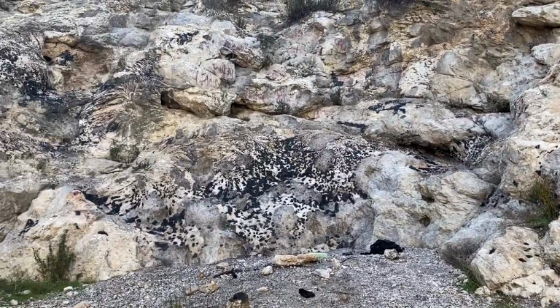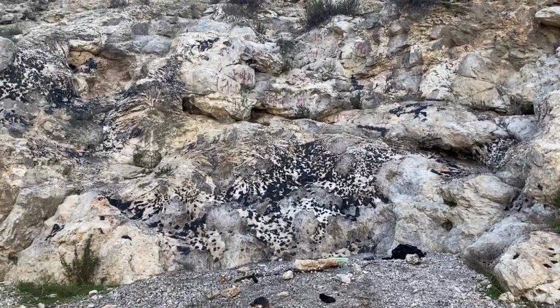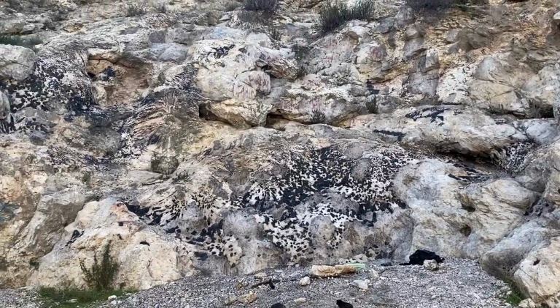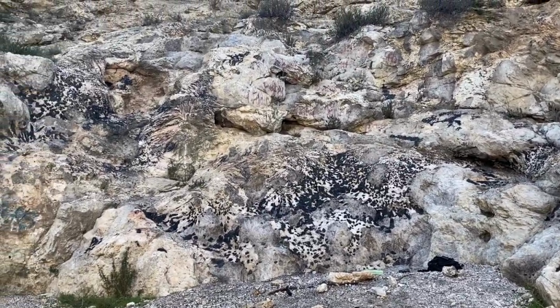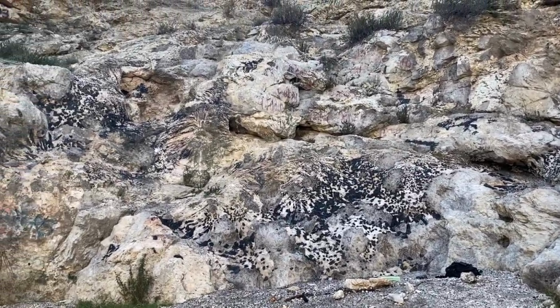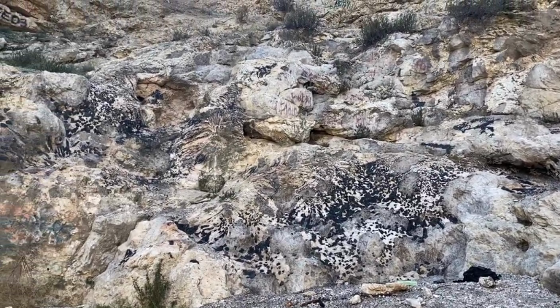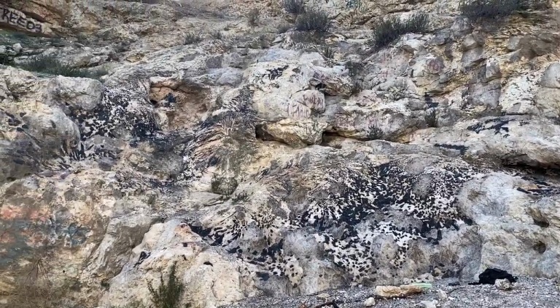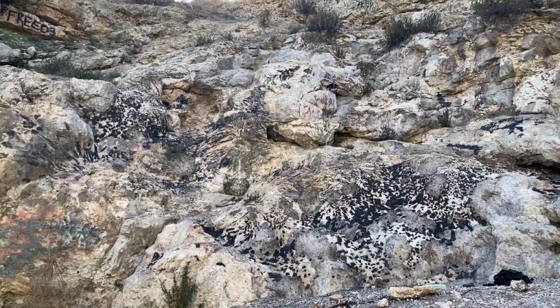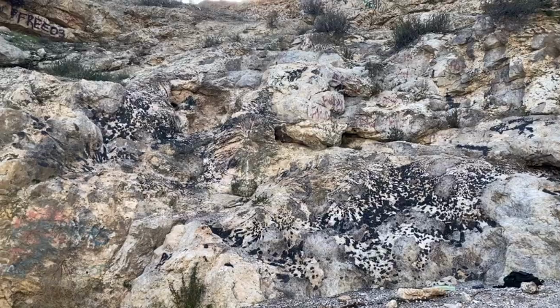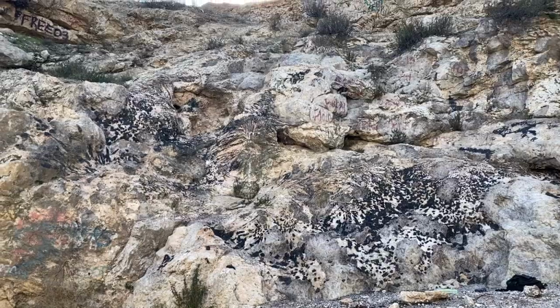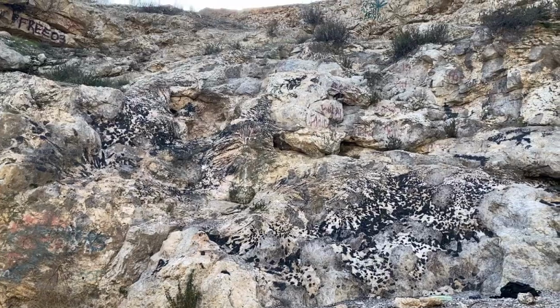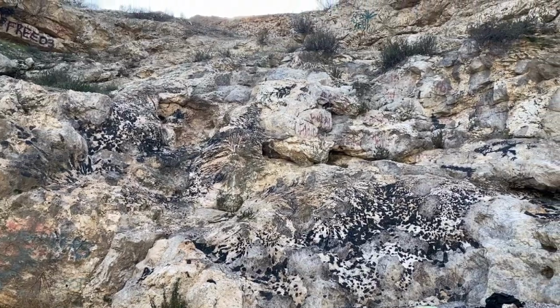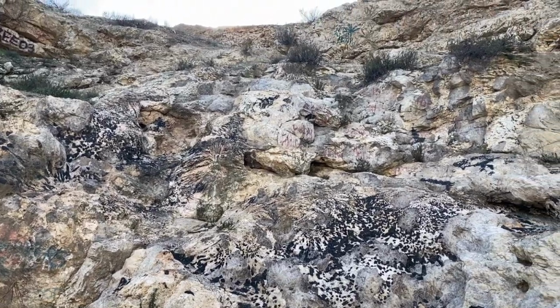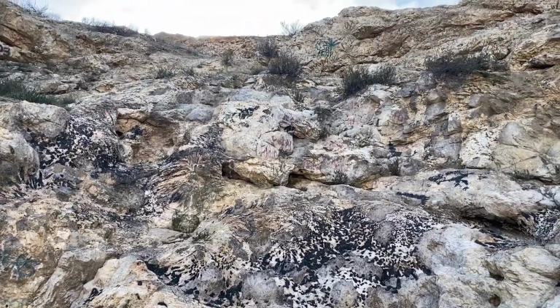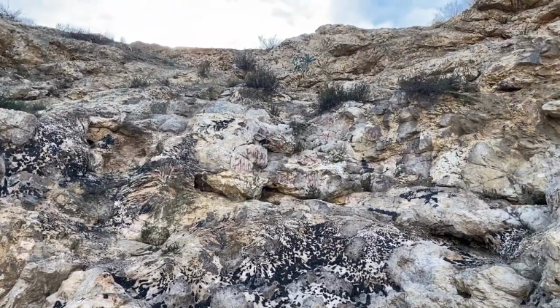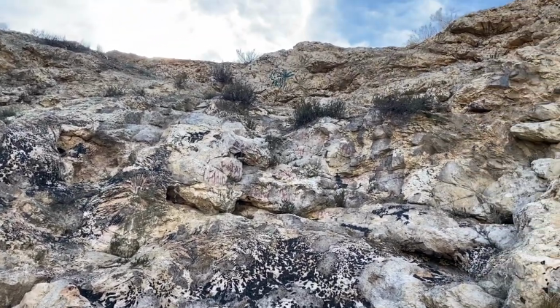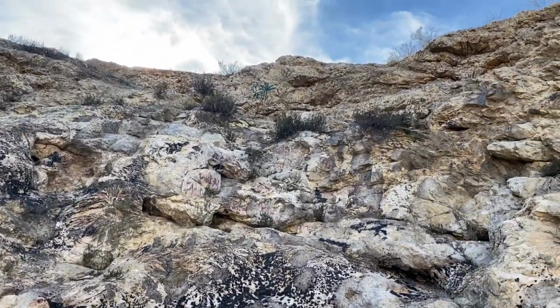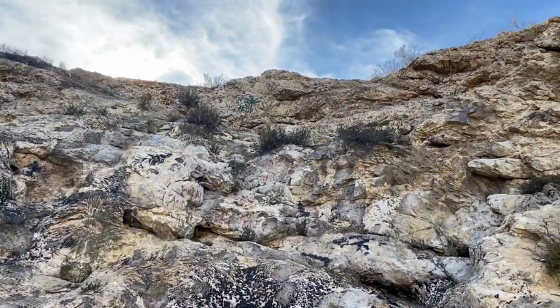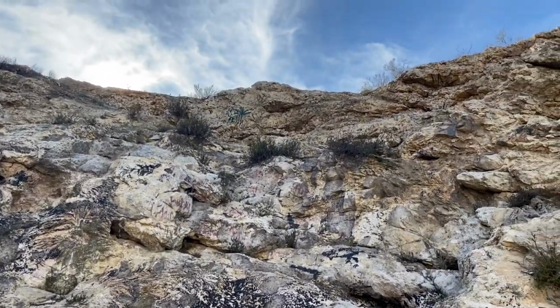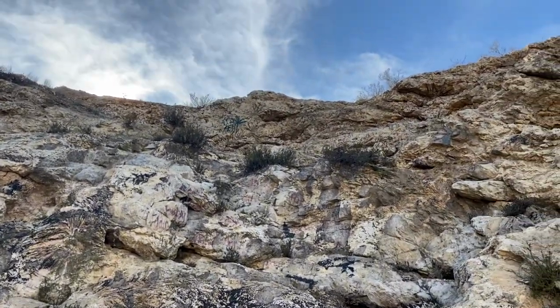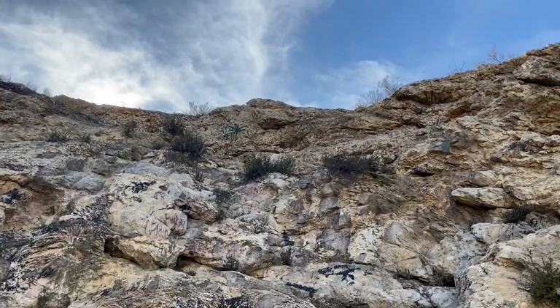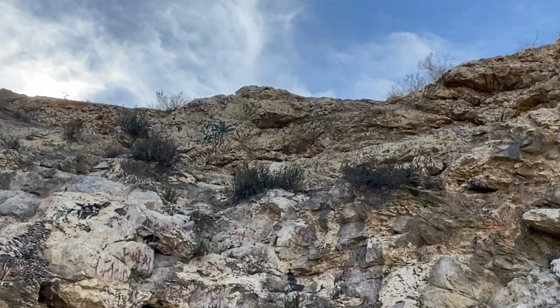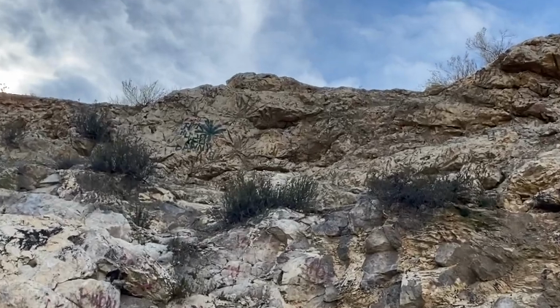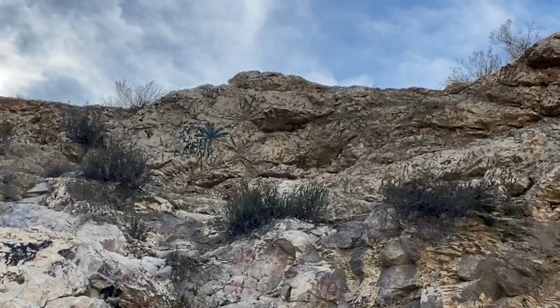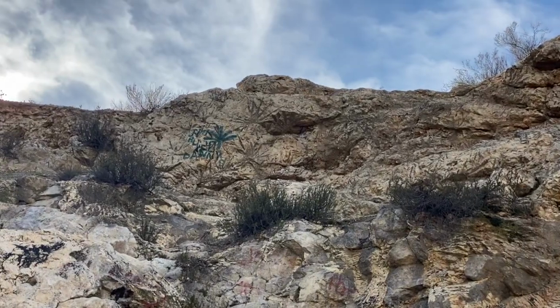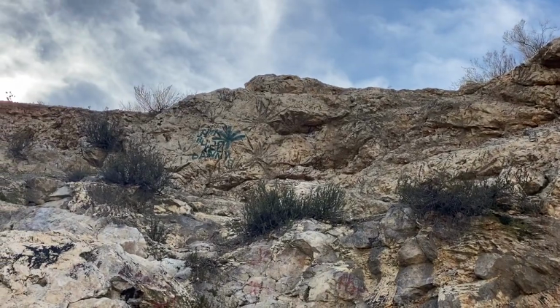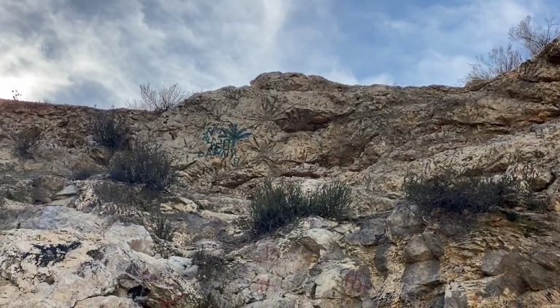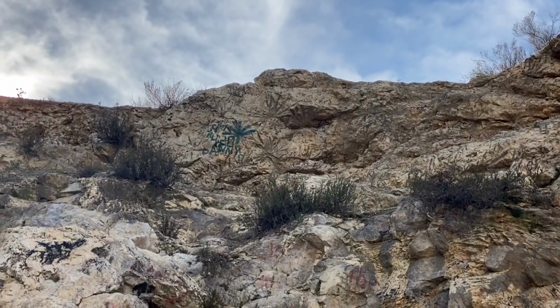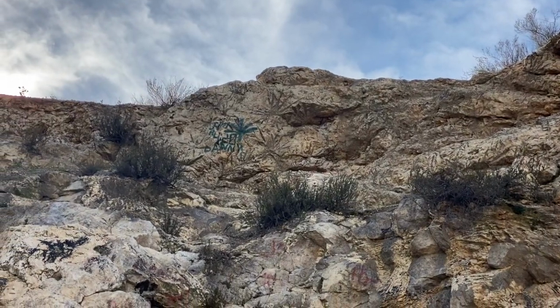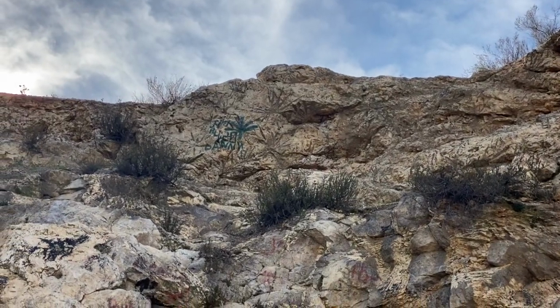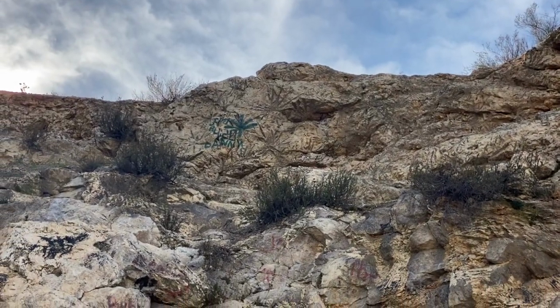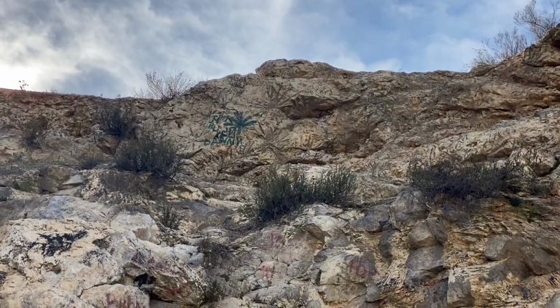Hello! I am really interested in what's up there, so why don't we whip the drone out and get a closer look.